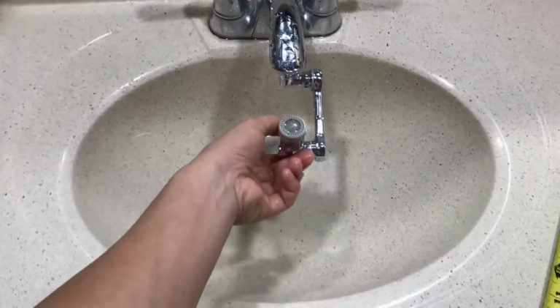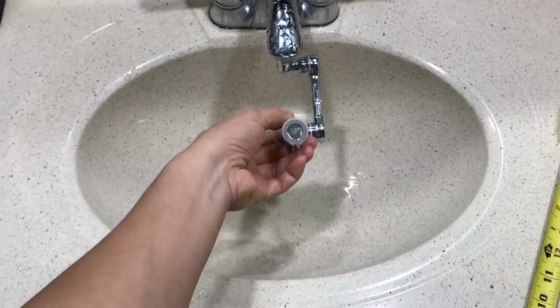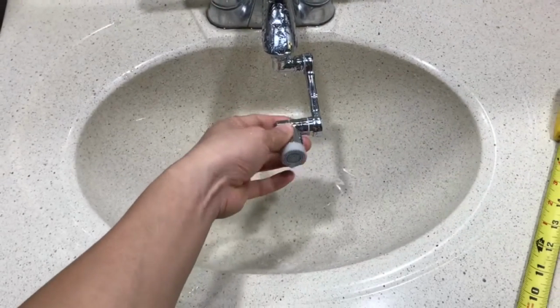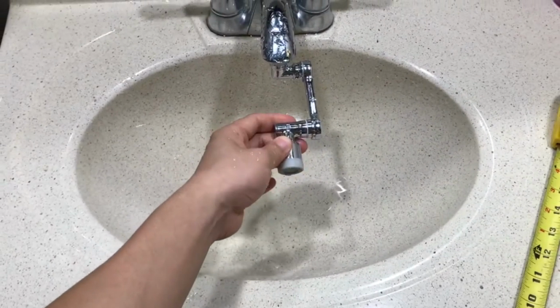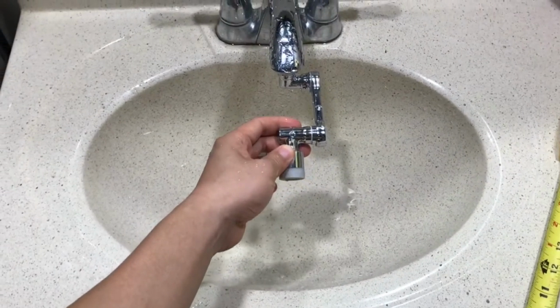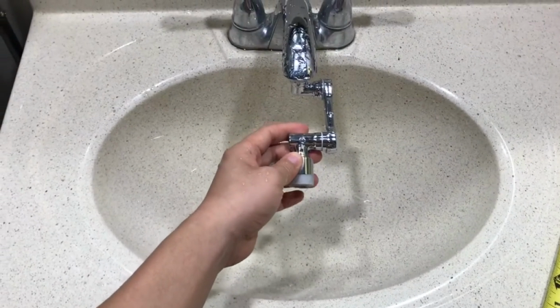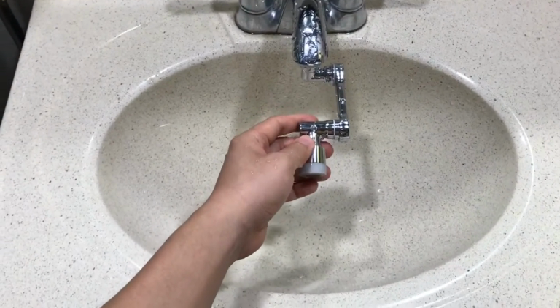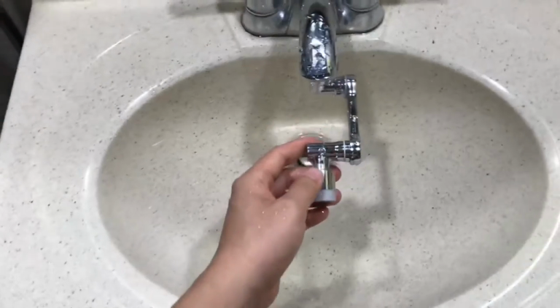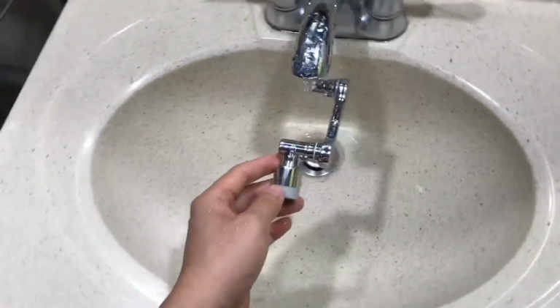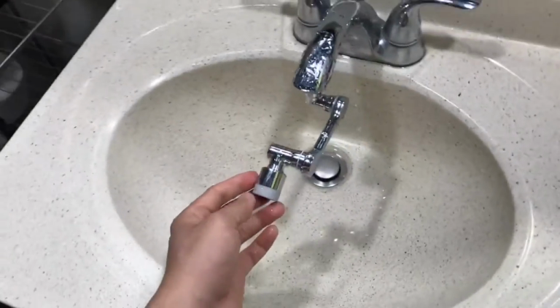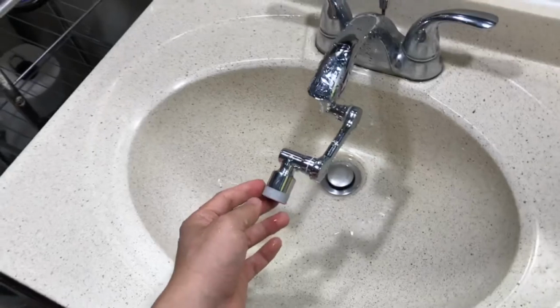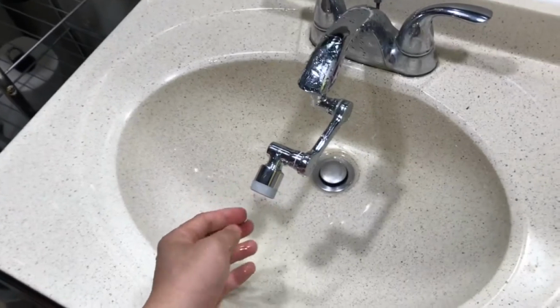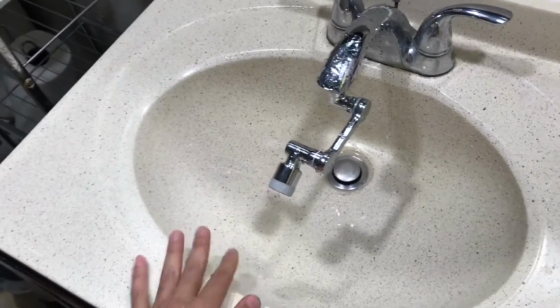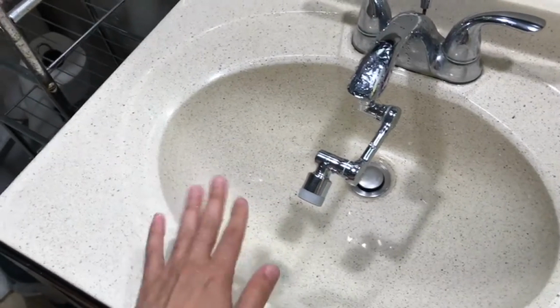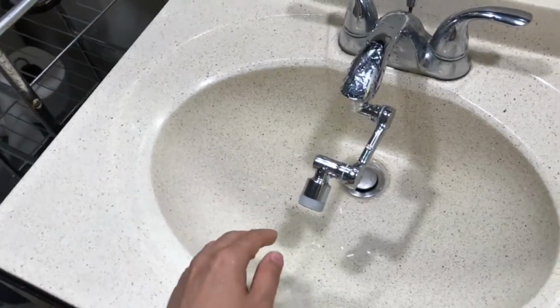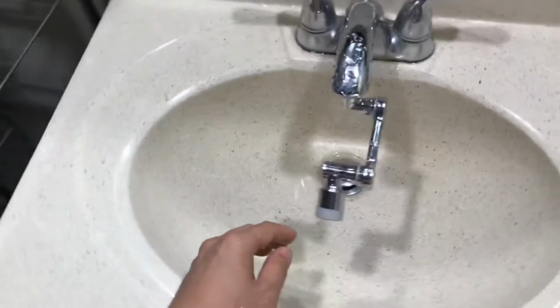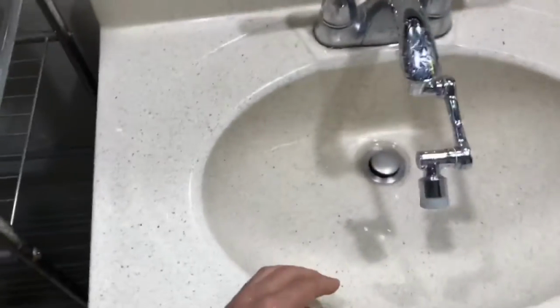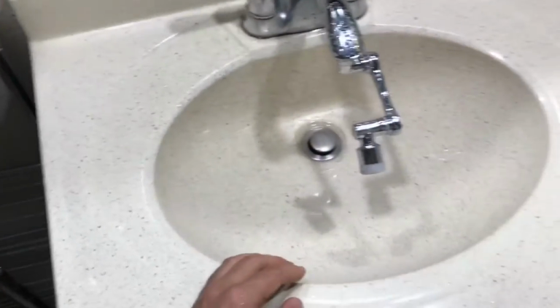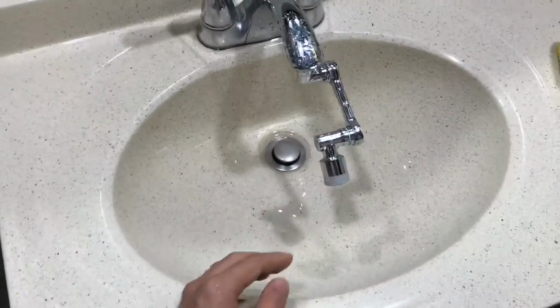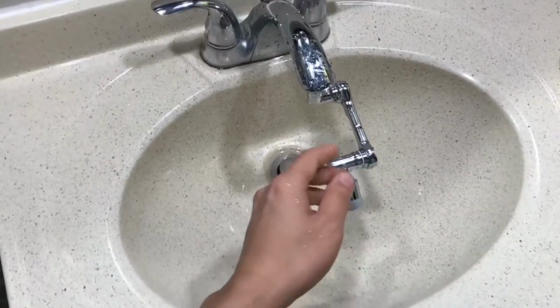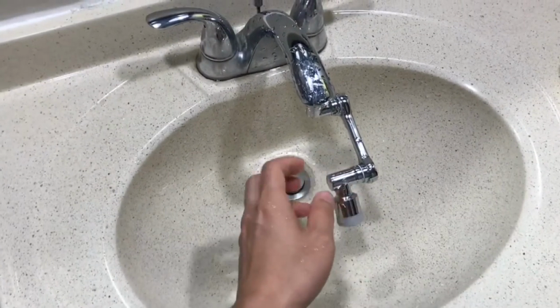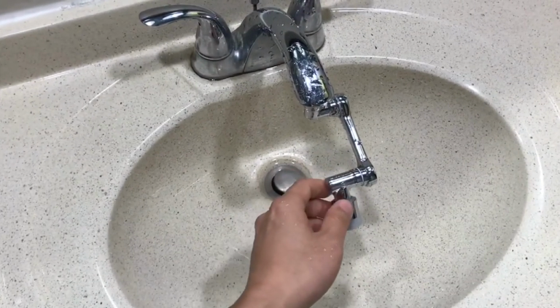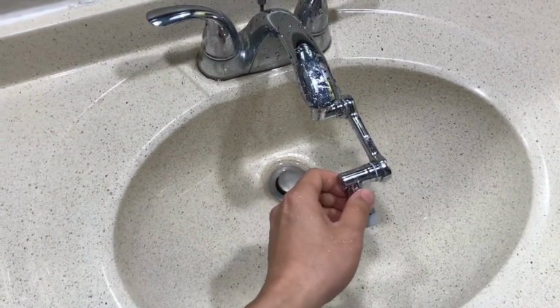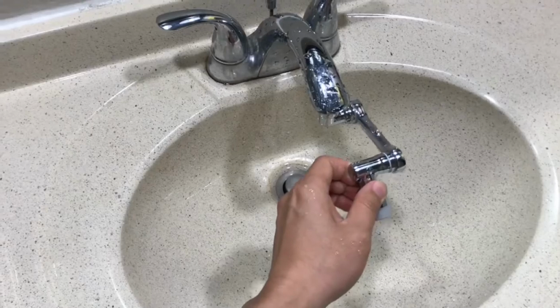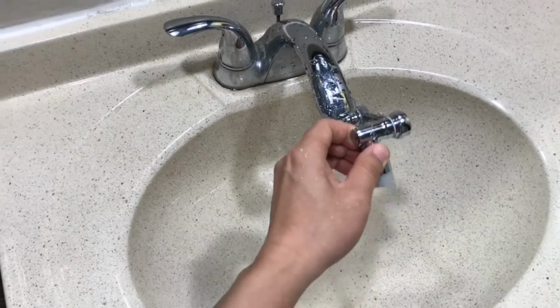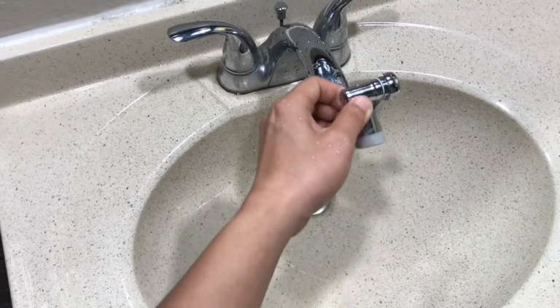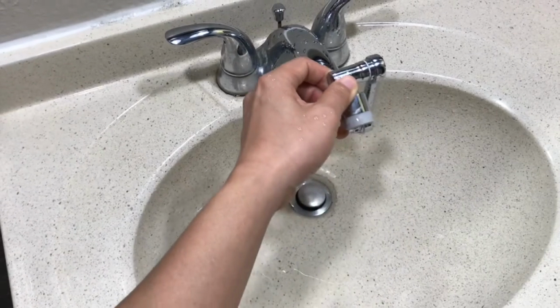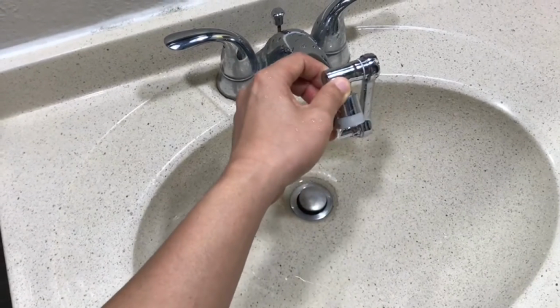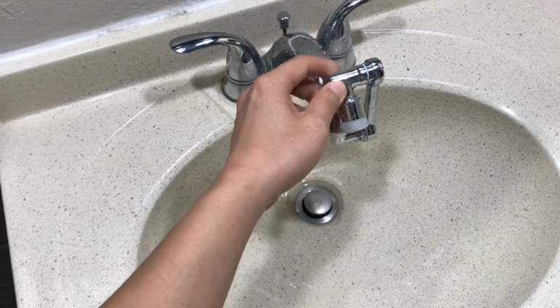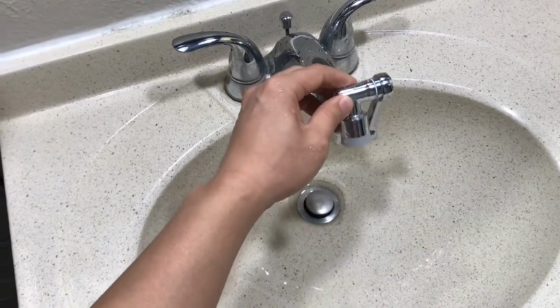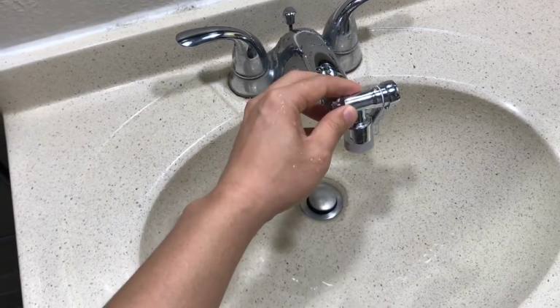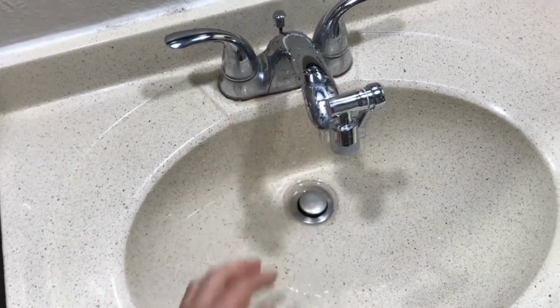This is the size if you have a small sink like I mentioned. When you're done, I recommend that you fold it like this so it will look better.